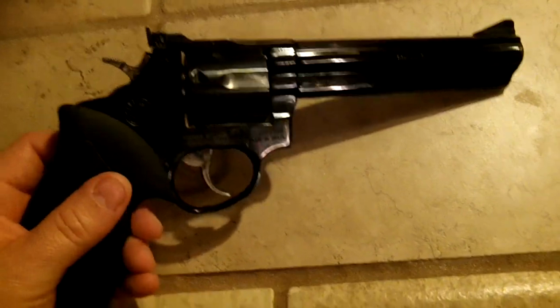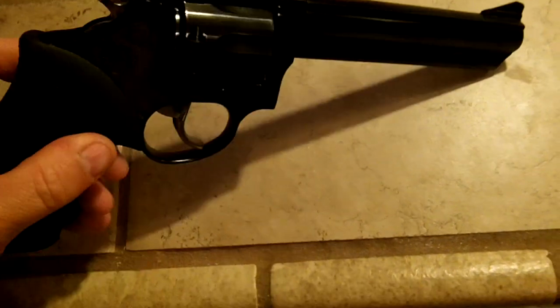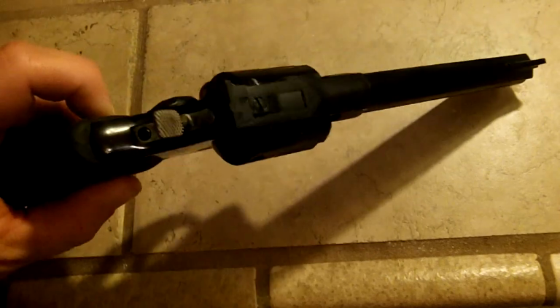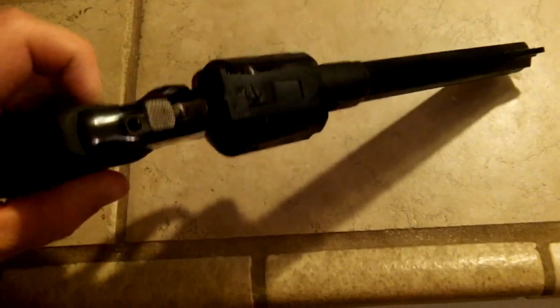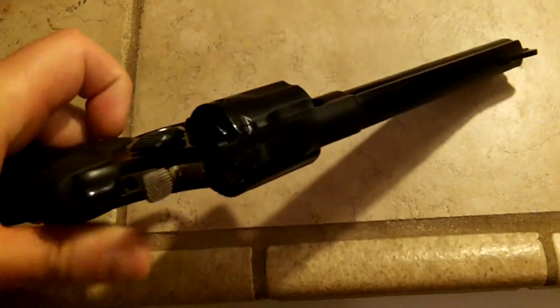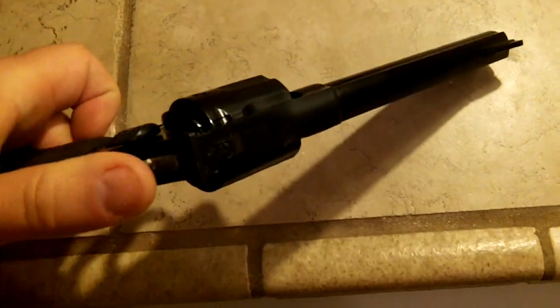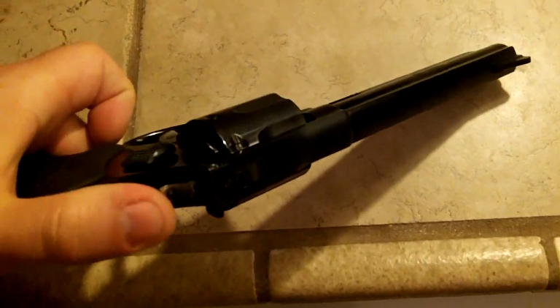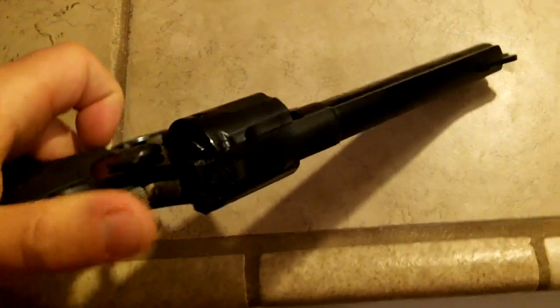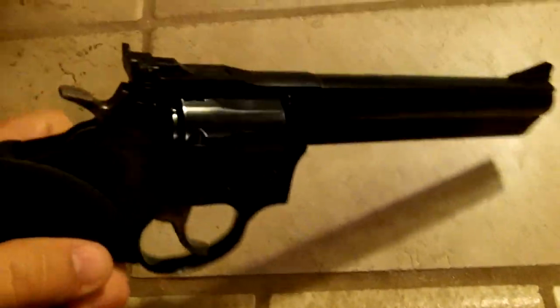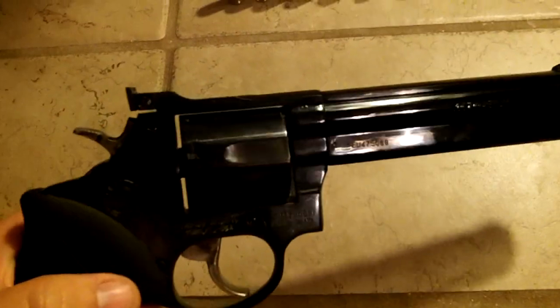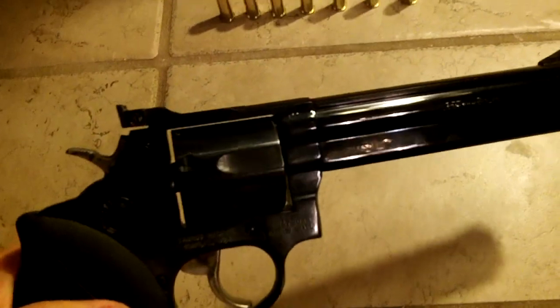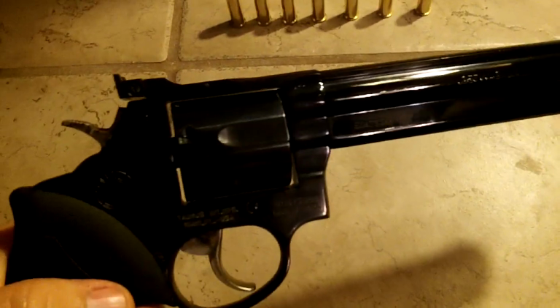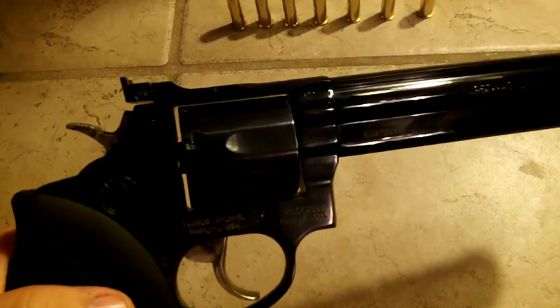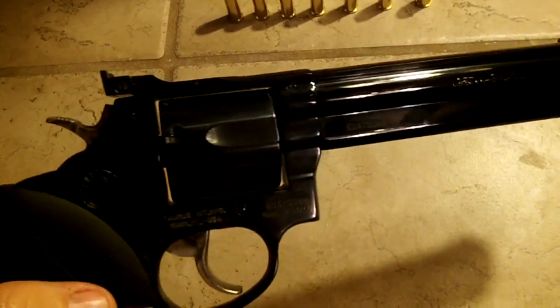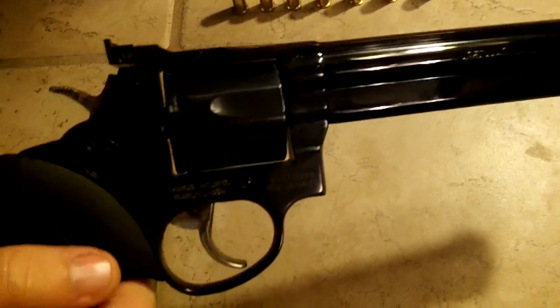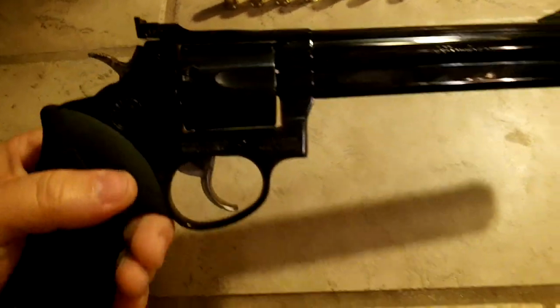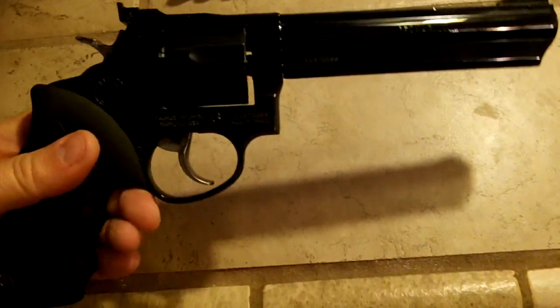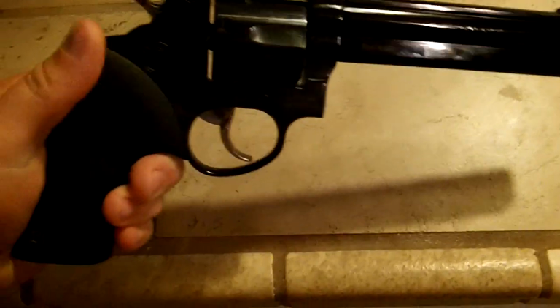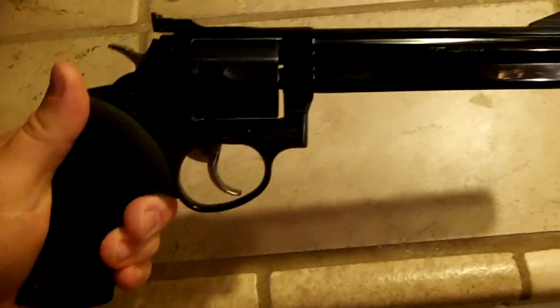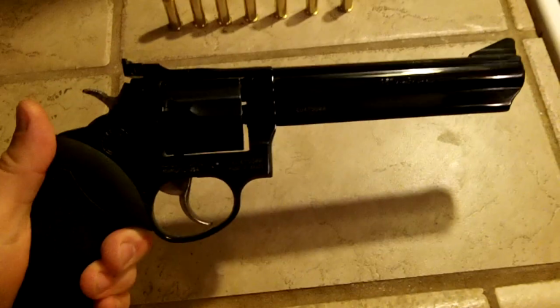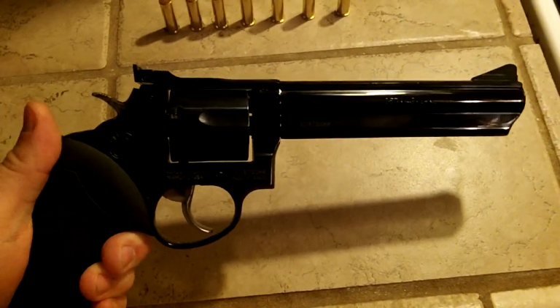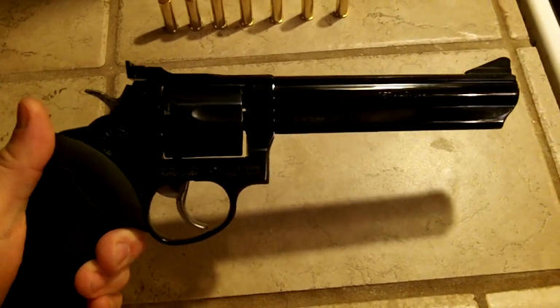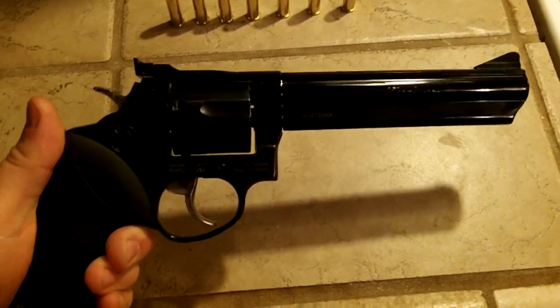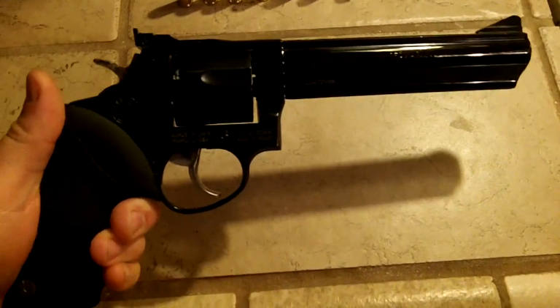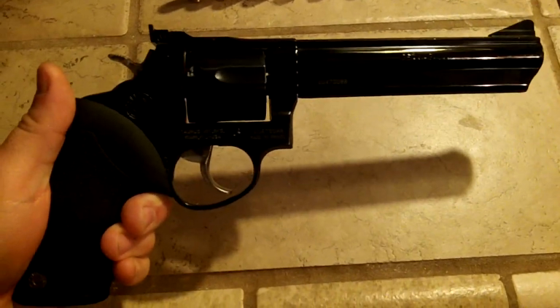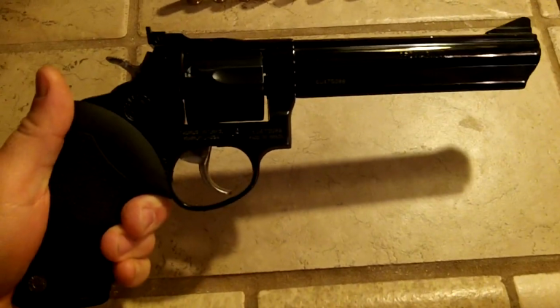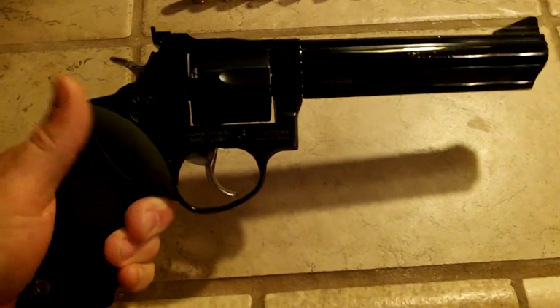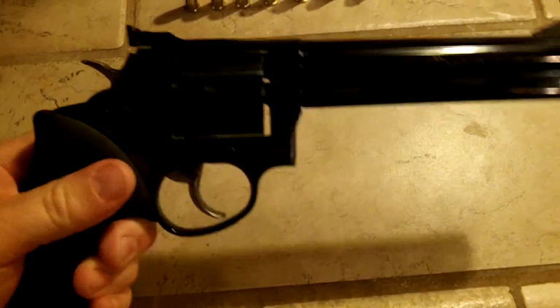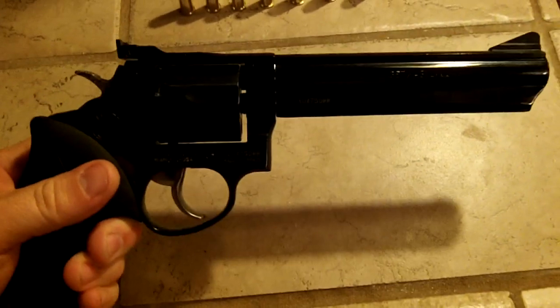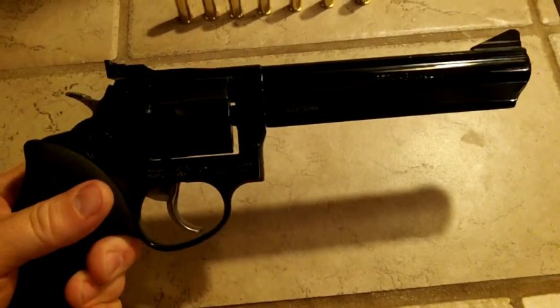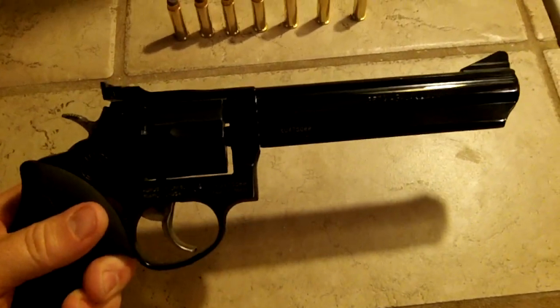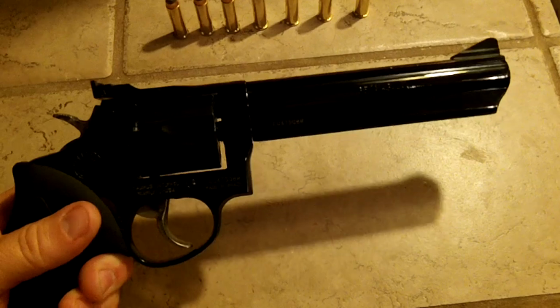The width is 1.496 inches. It's double and single action, which I like very much. The length of the gun is 12.25 inches.